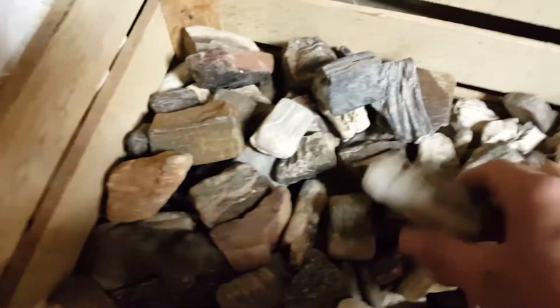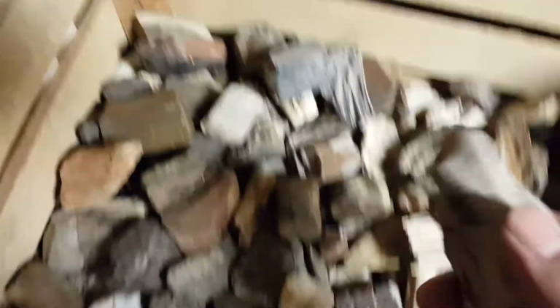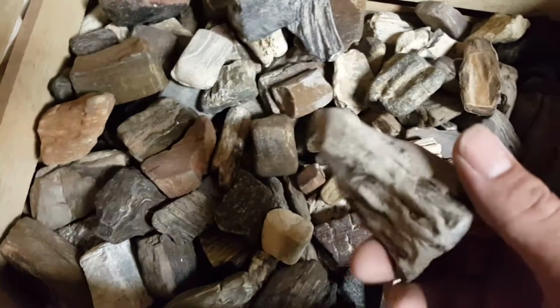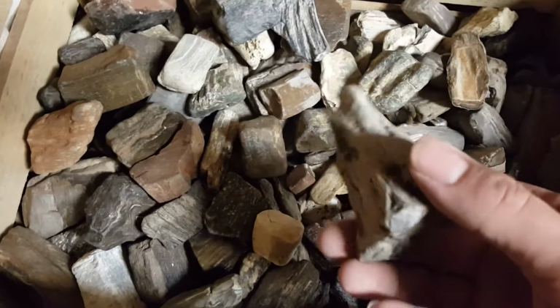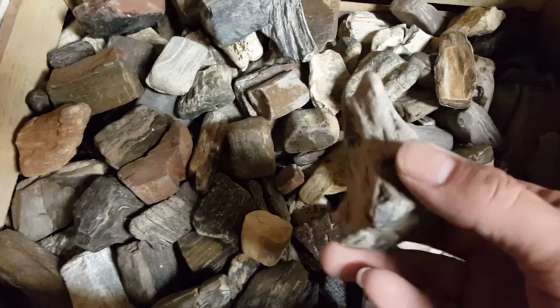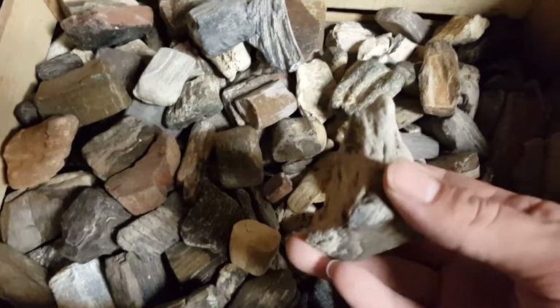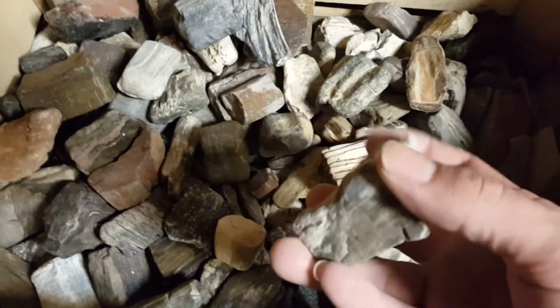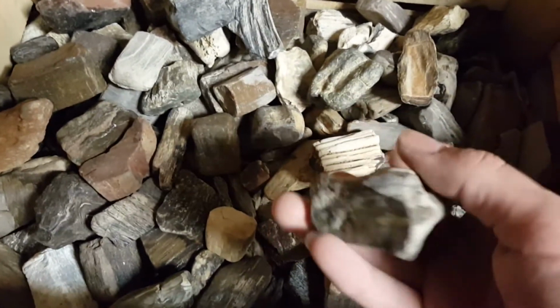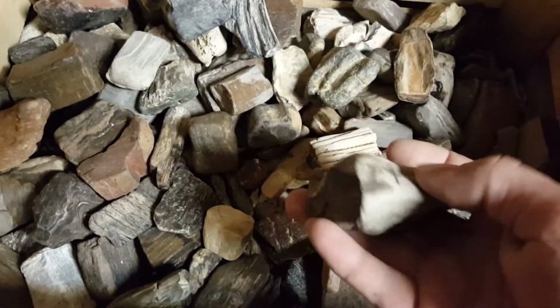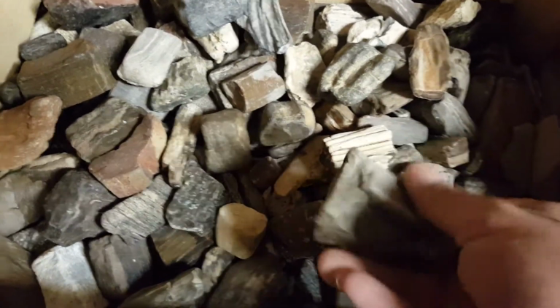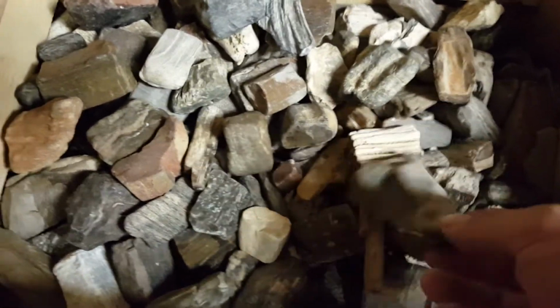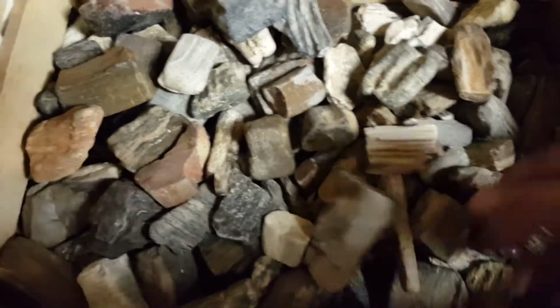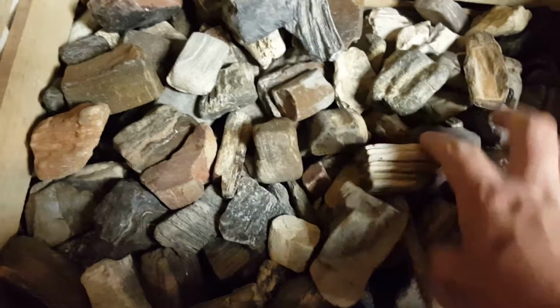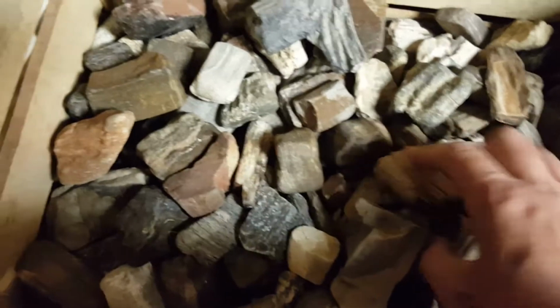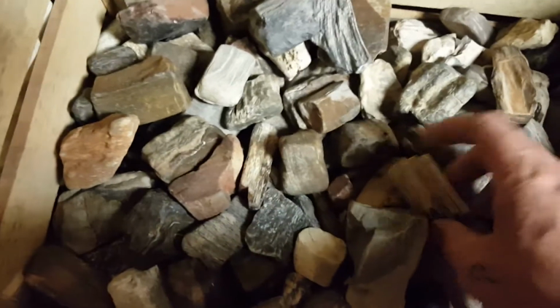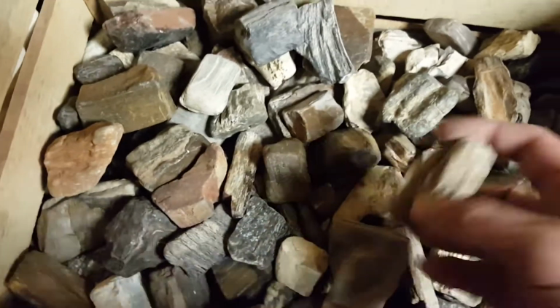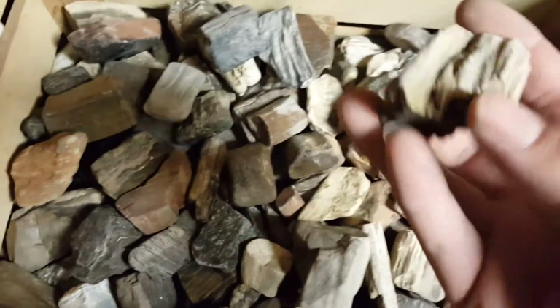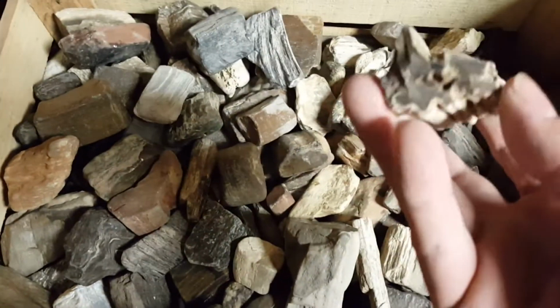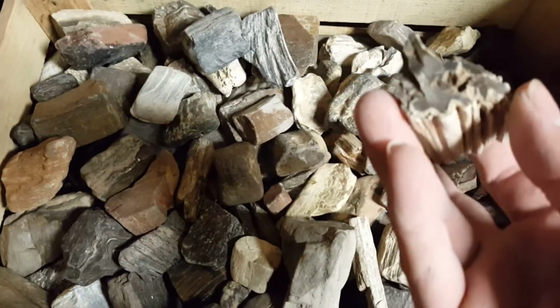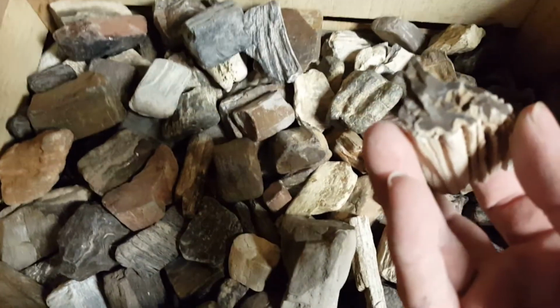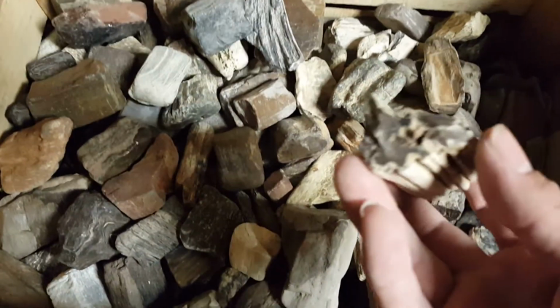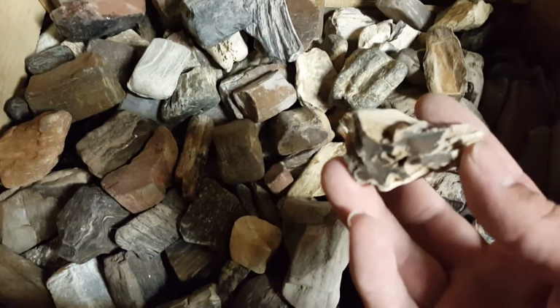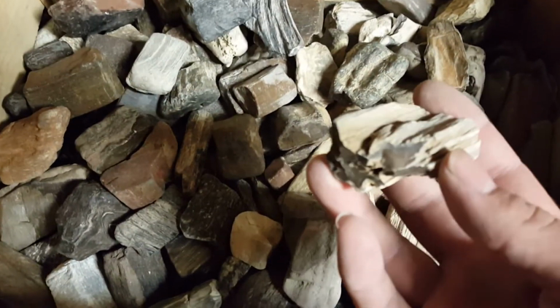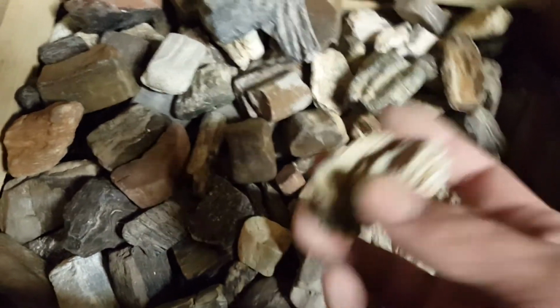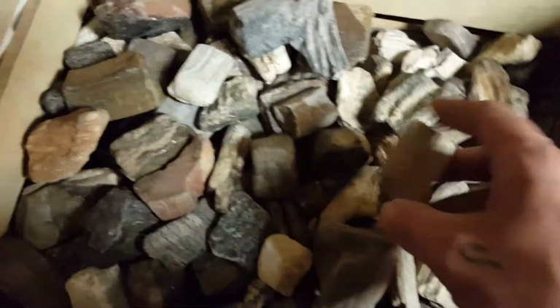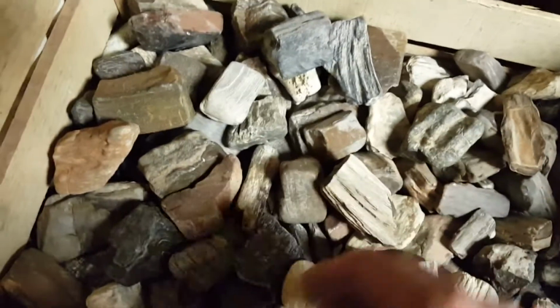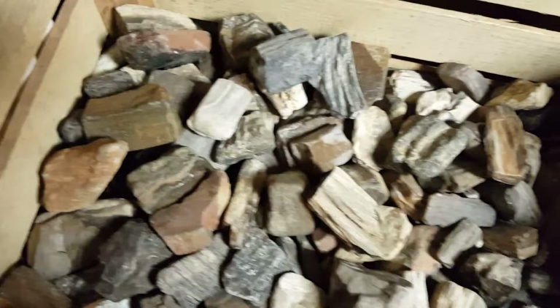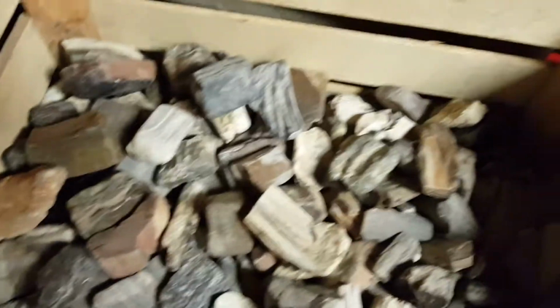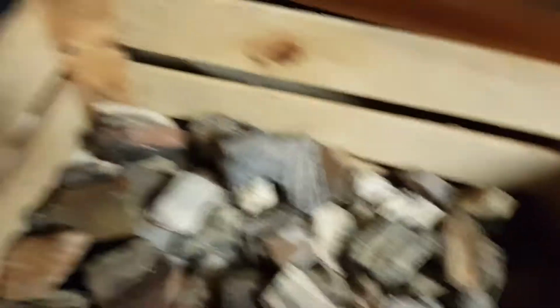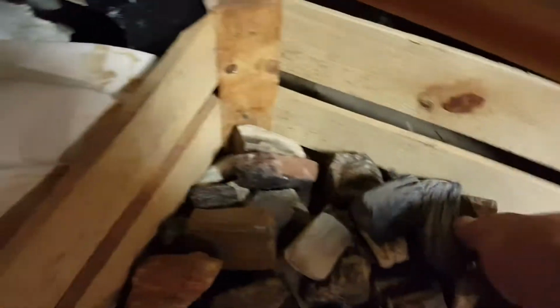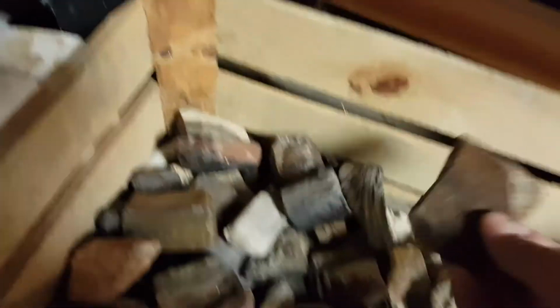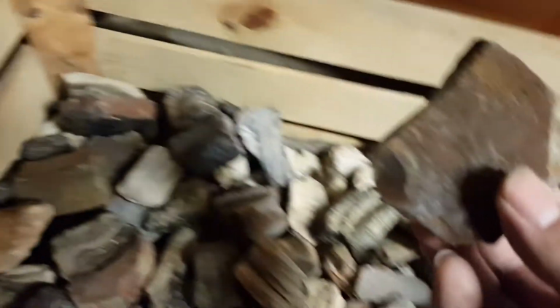I tend not to pick up too much anymore. I picked up a whole lot of it at one point. It's kind of unfair for everybody else, that's why I don't pick up so much of it anymore.